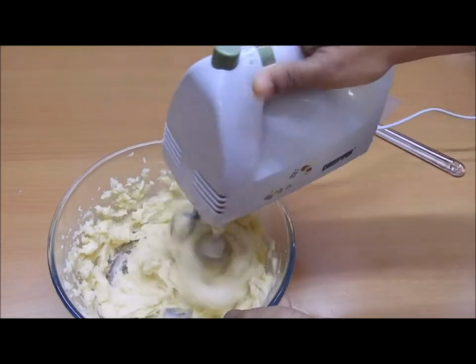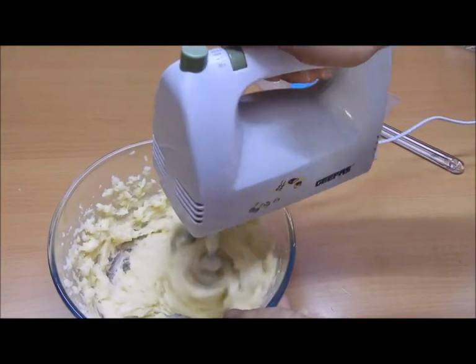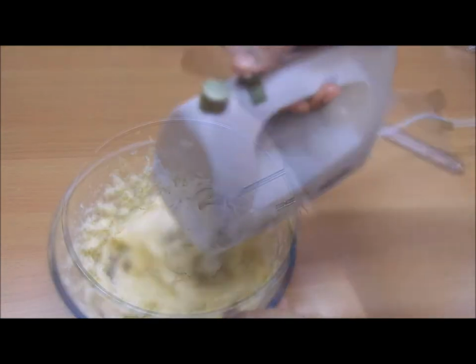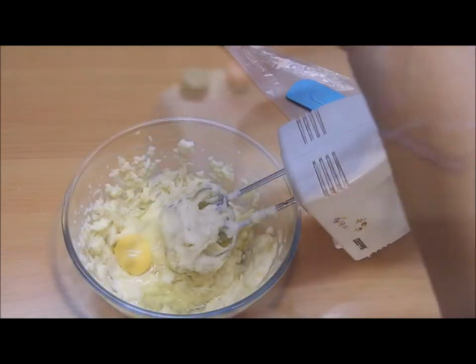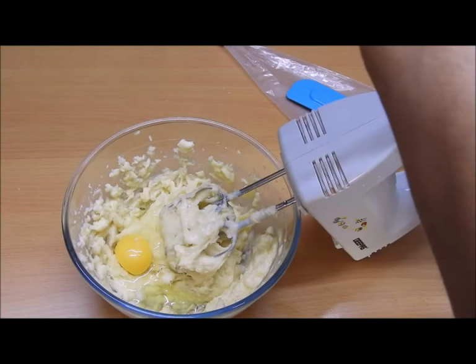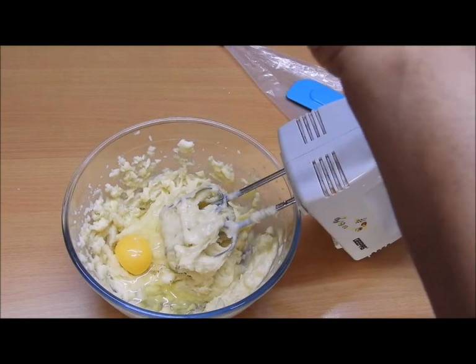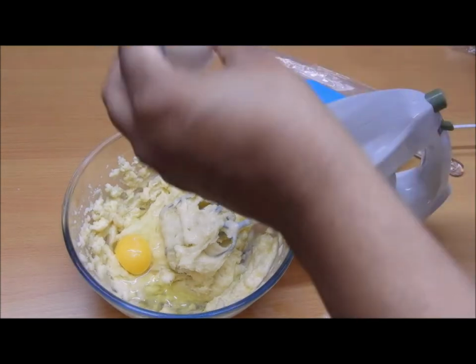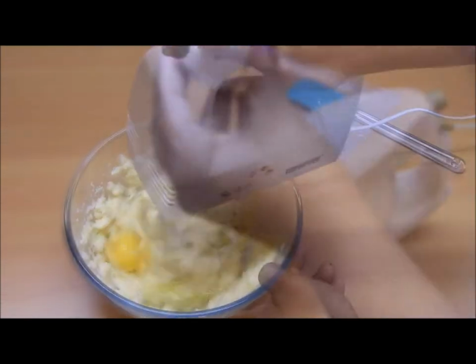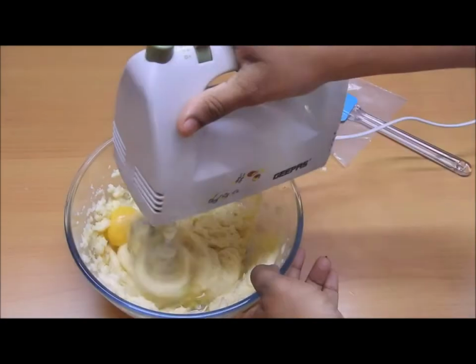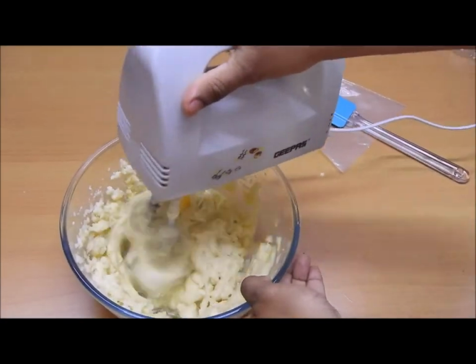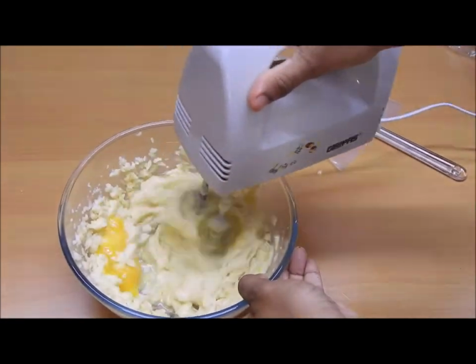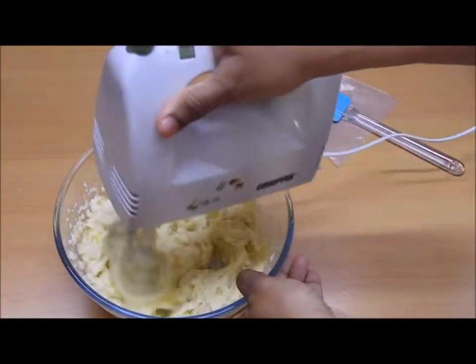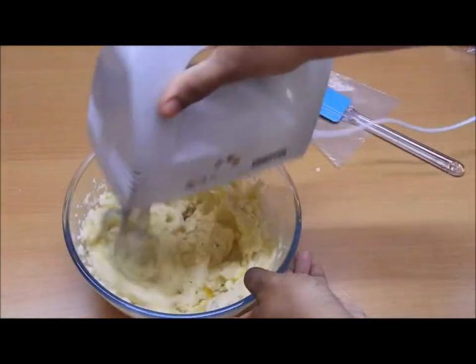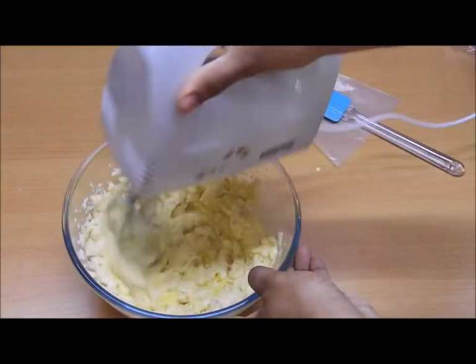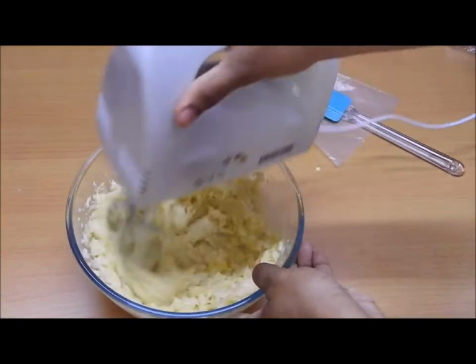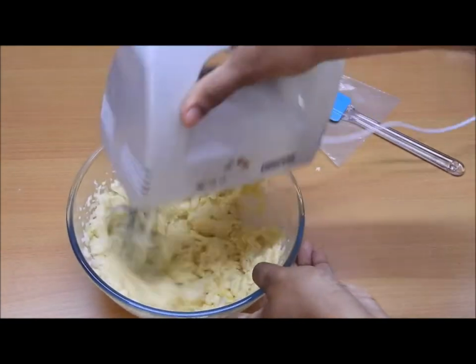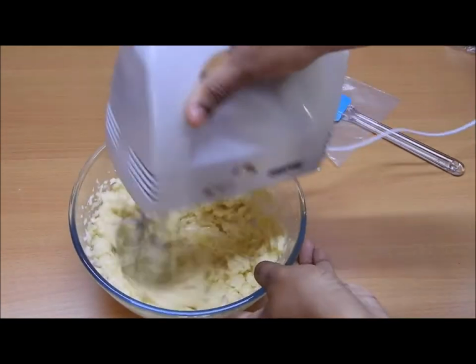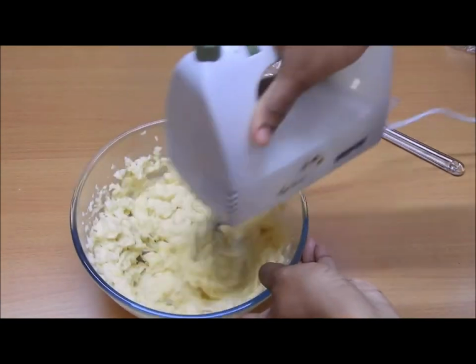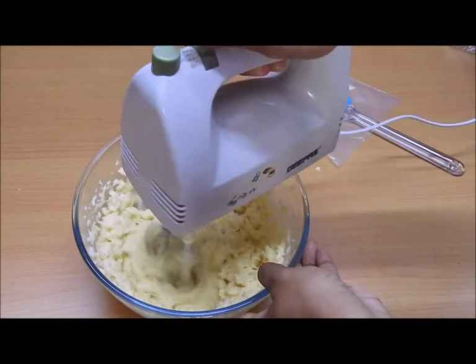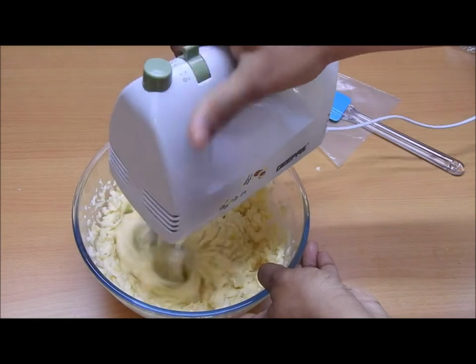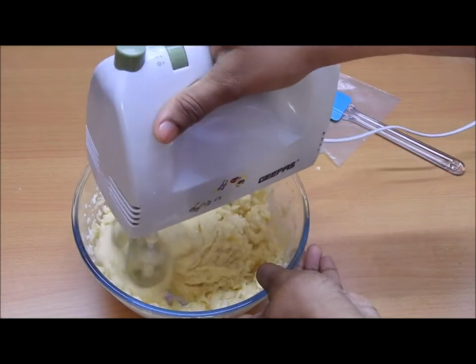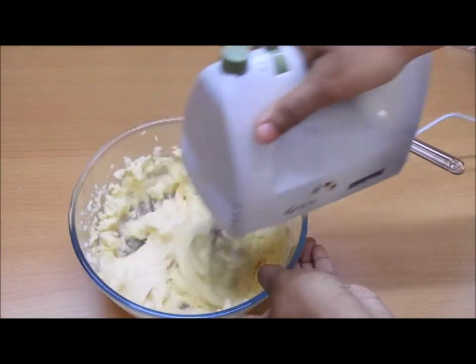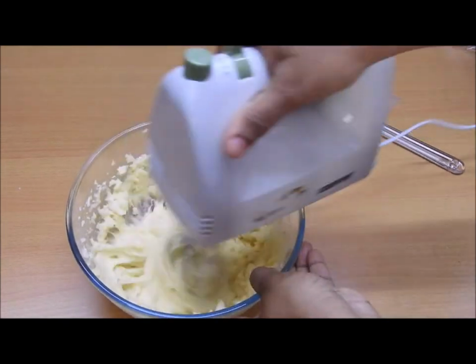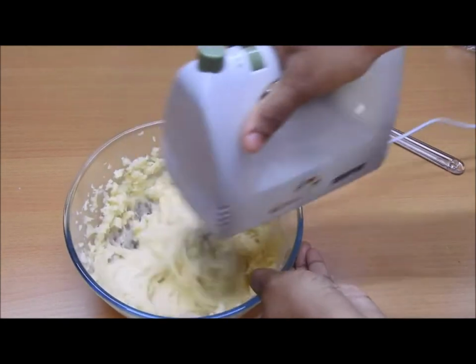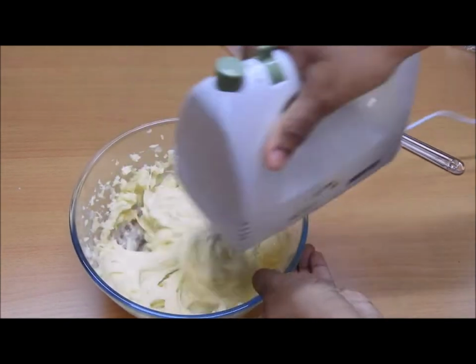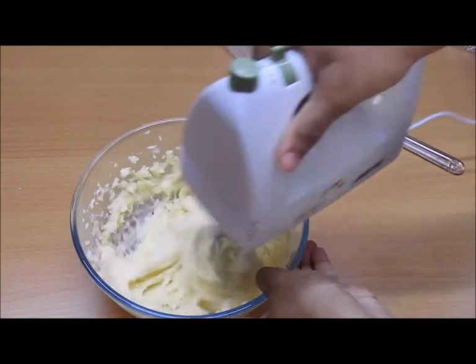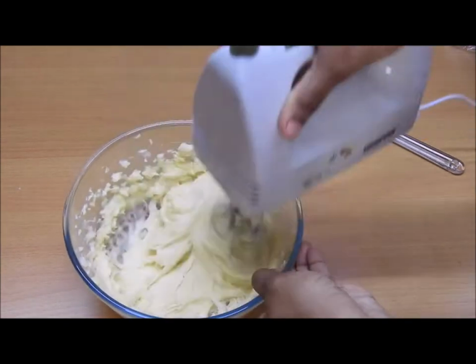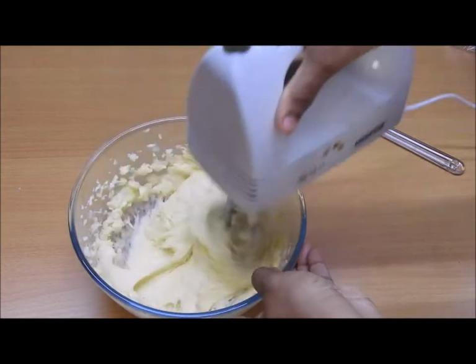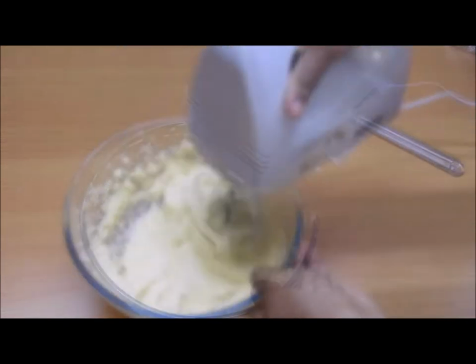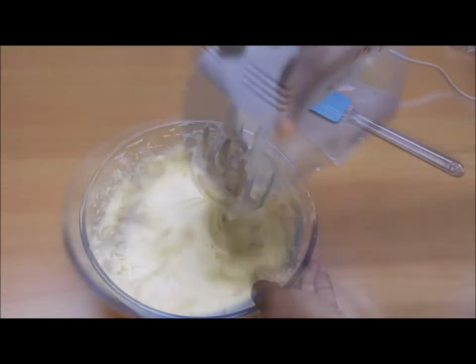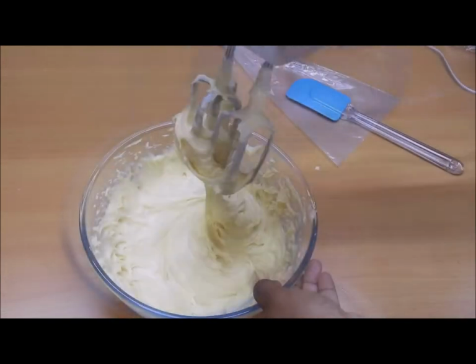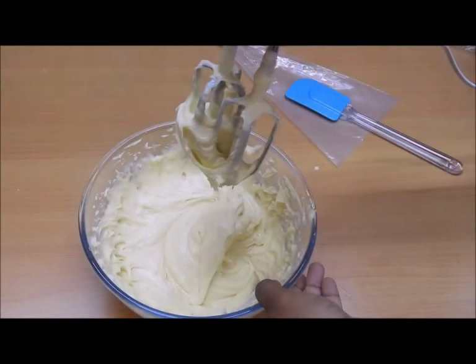You might find it a little difficult, but keep going. You will end up with a nice soft batter which is not flowy but a little thicker.